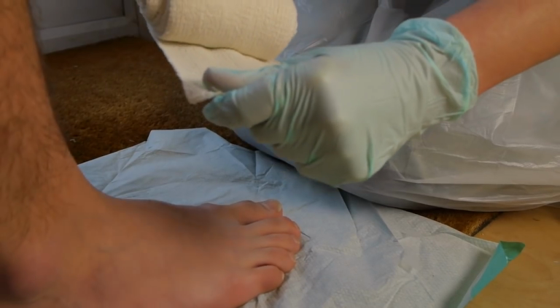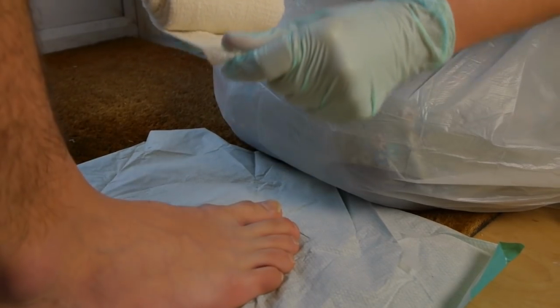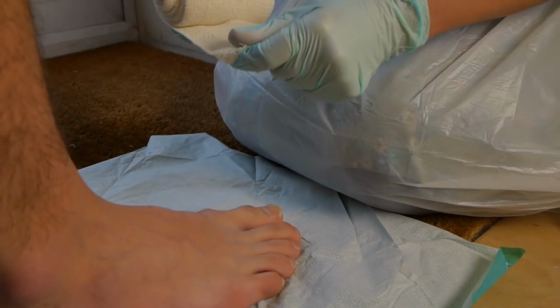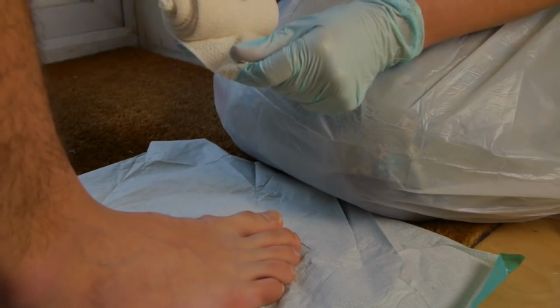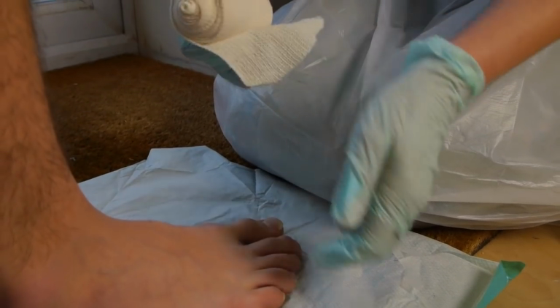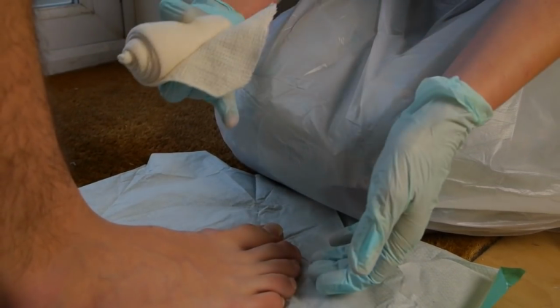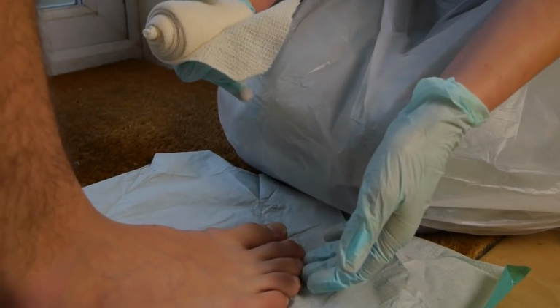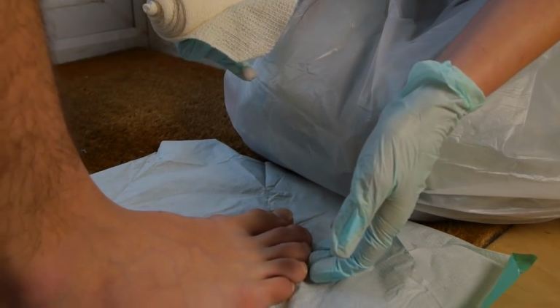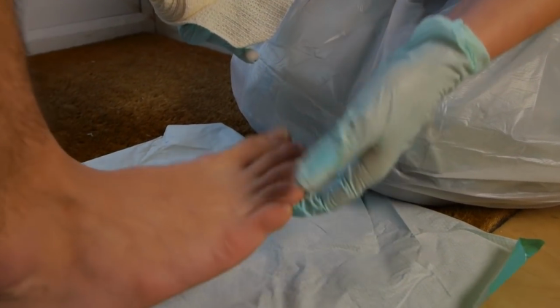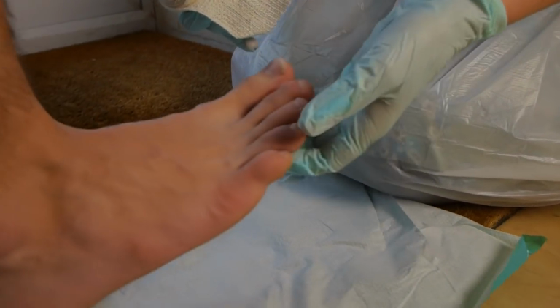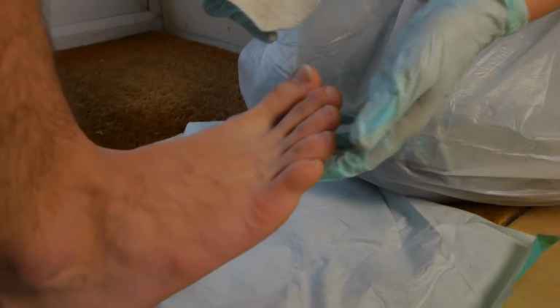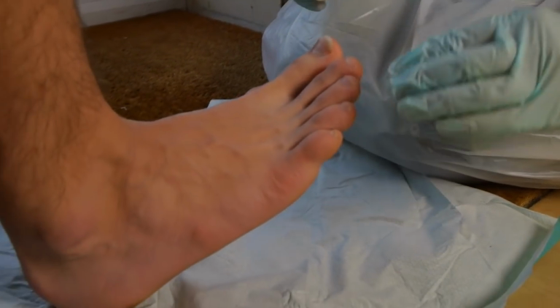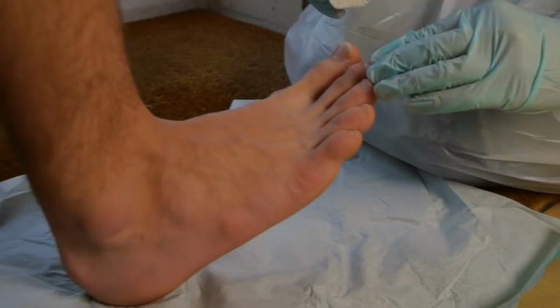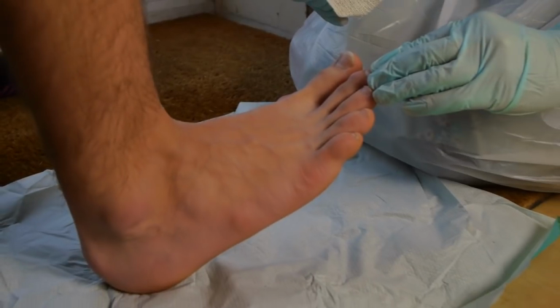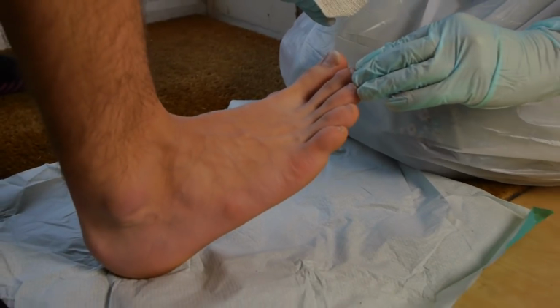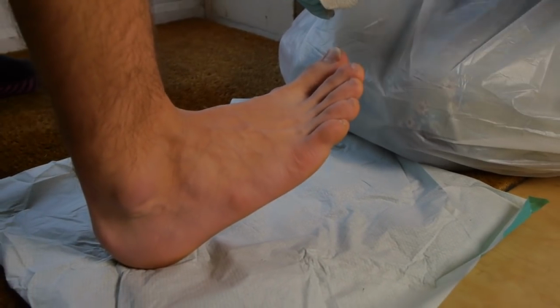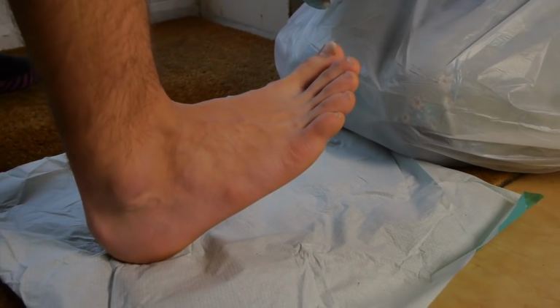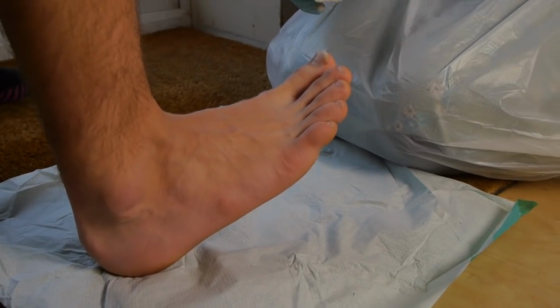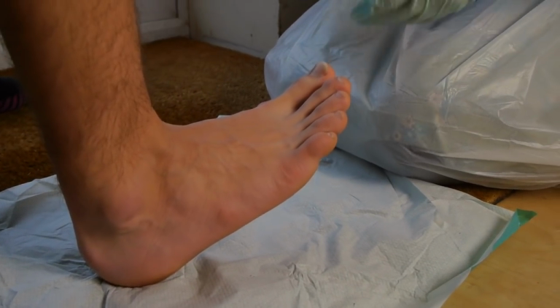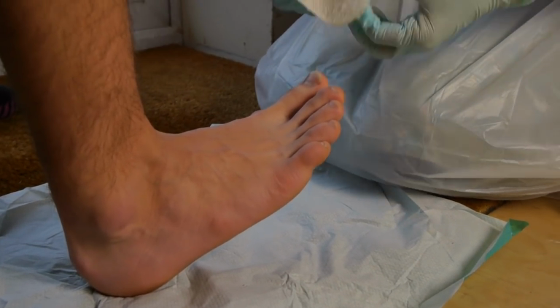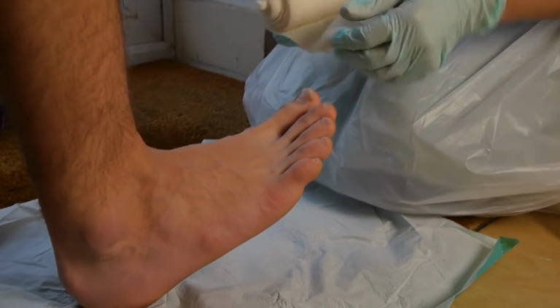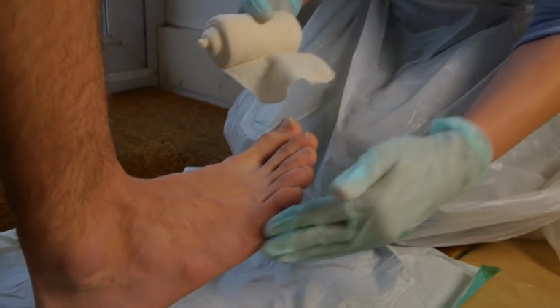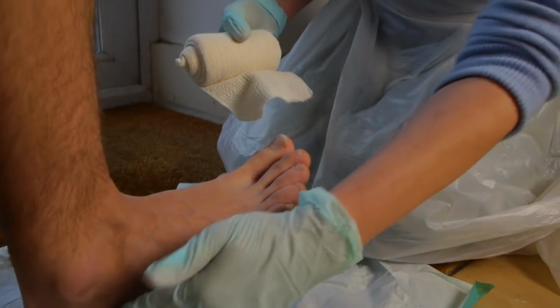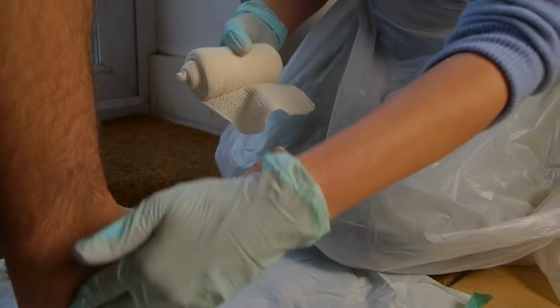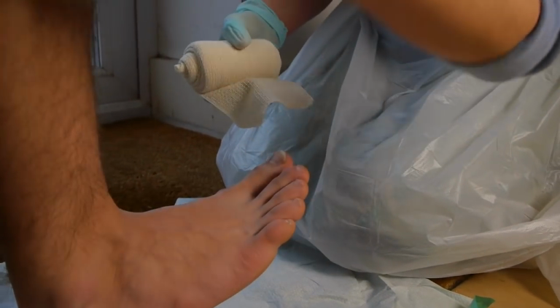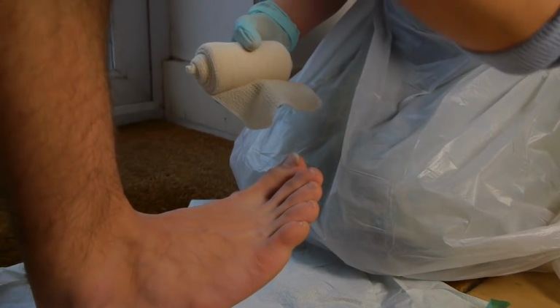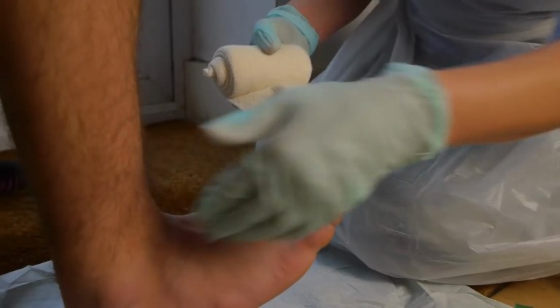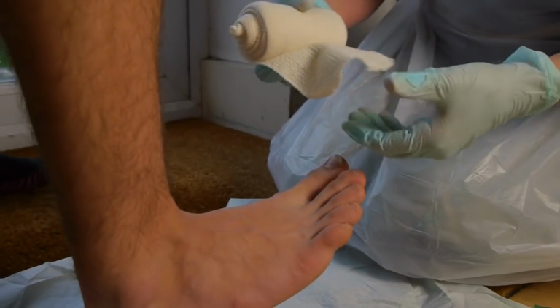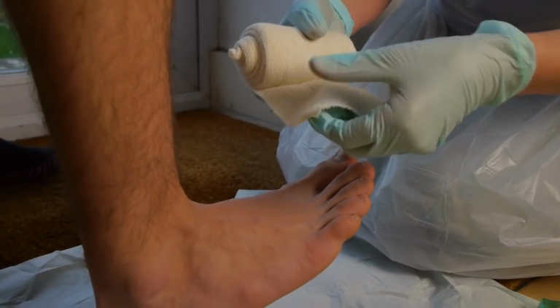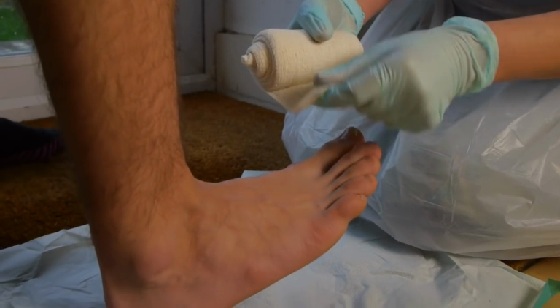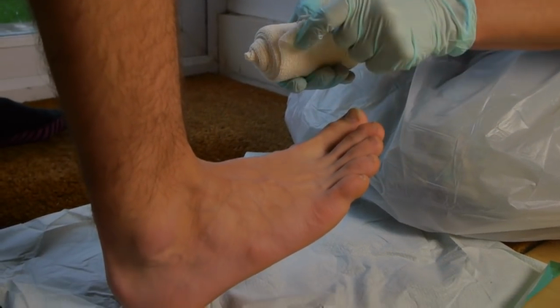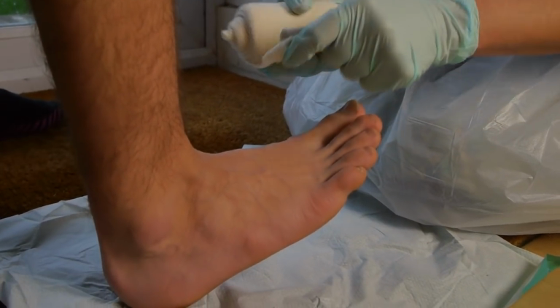Ask the patient to put the ball of their foot up and raise their toes to their knees and their nose, so you've got a good firm angle for support.